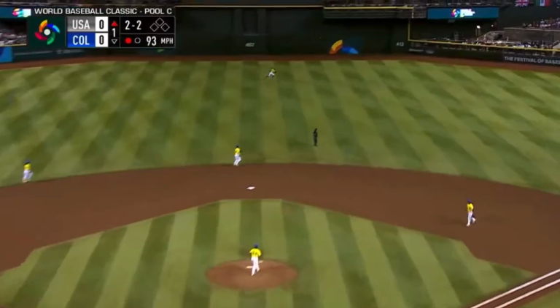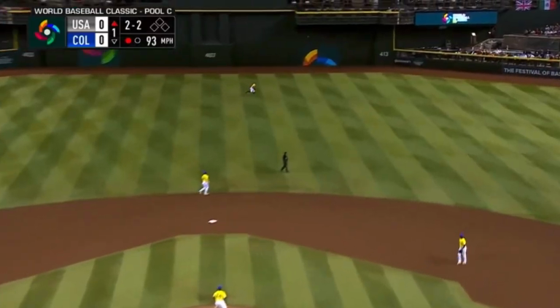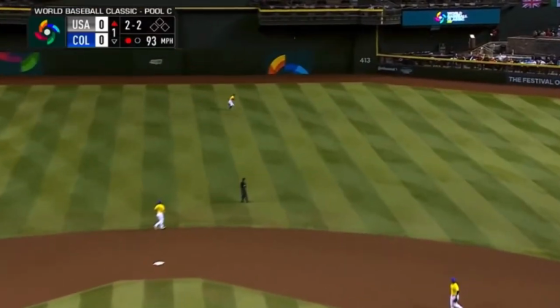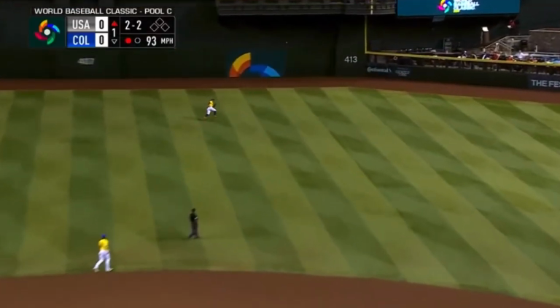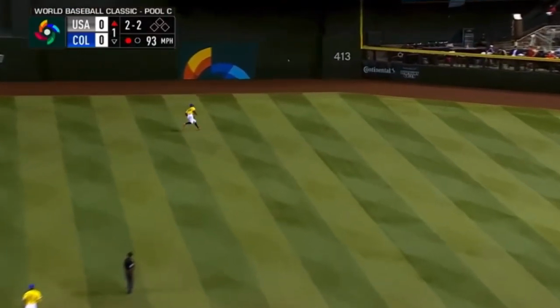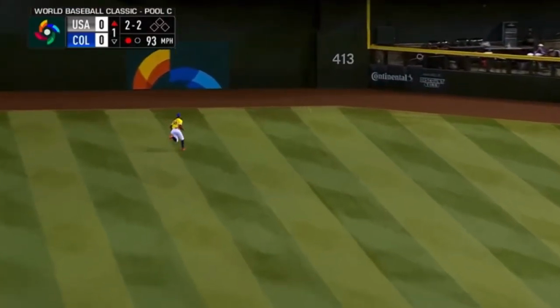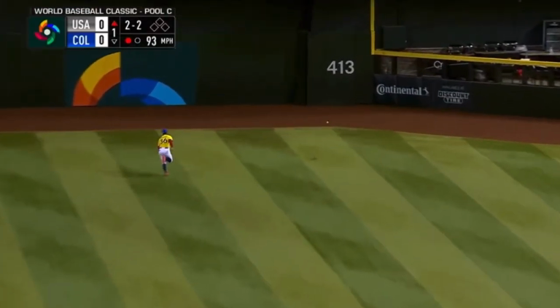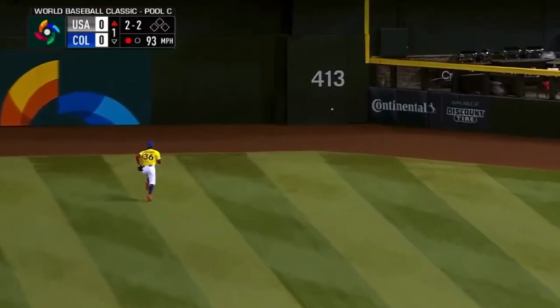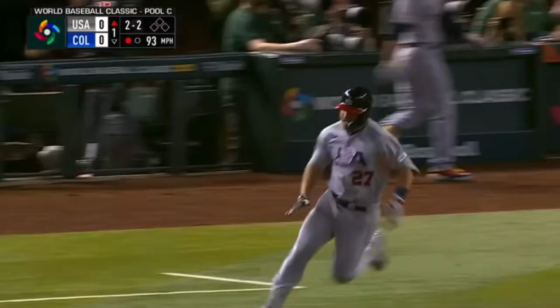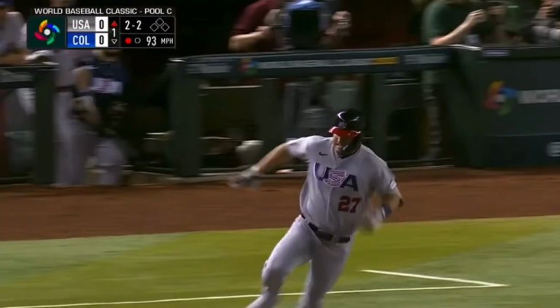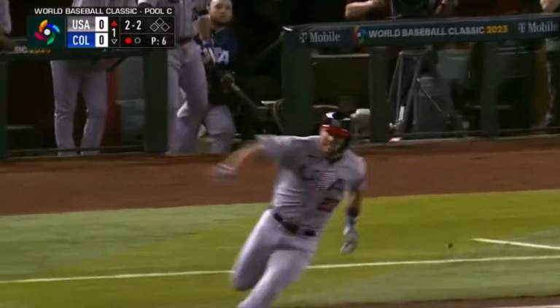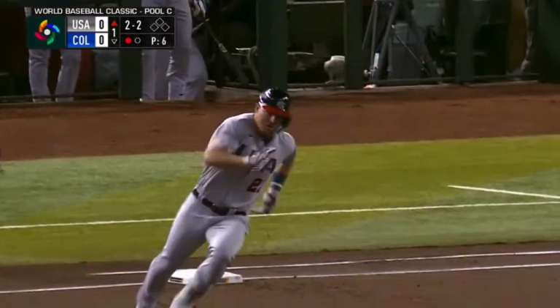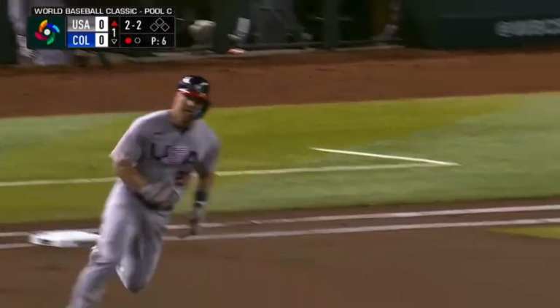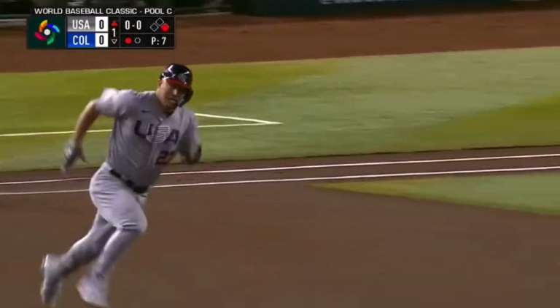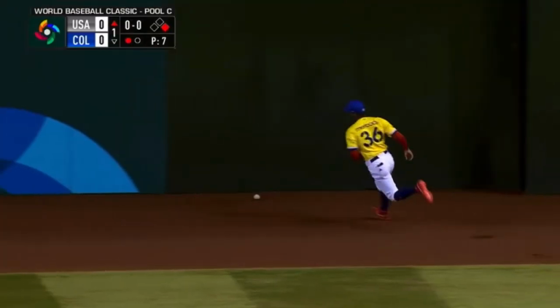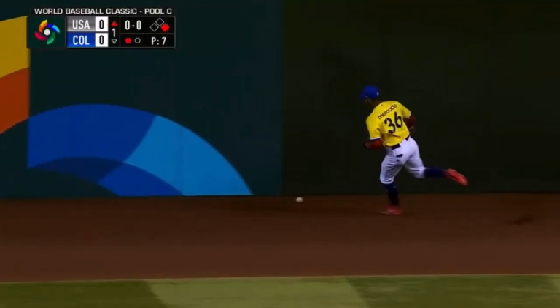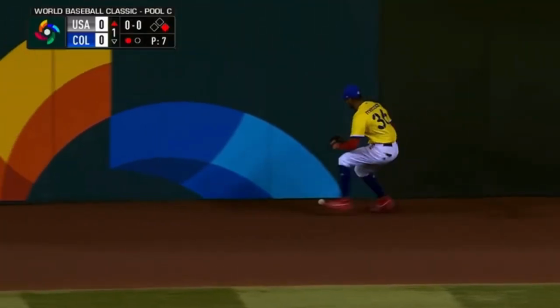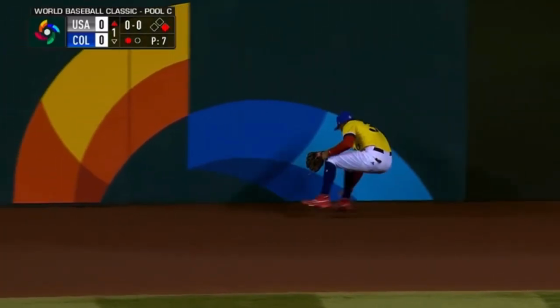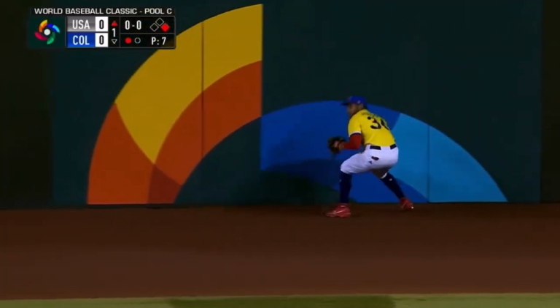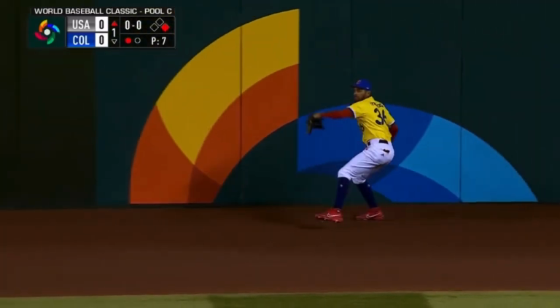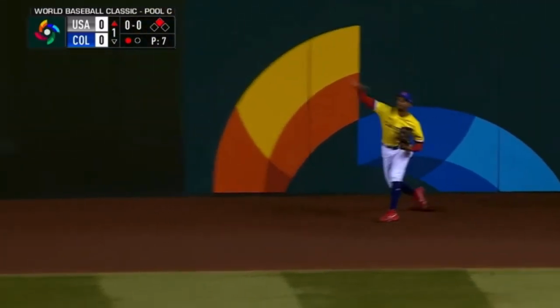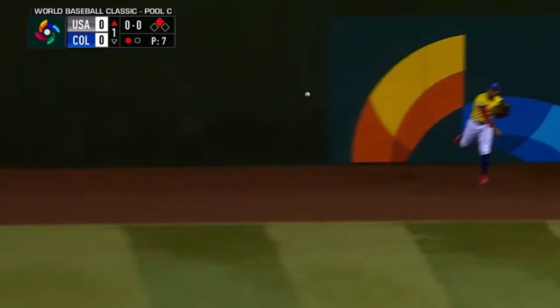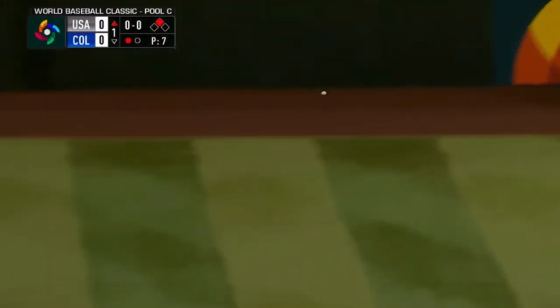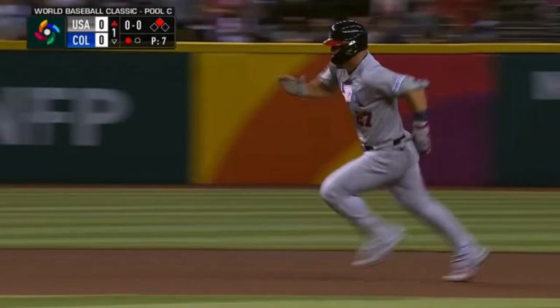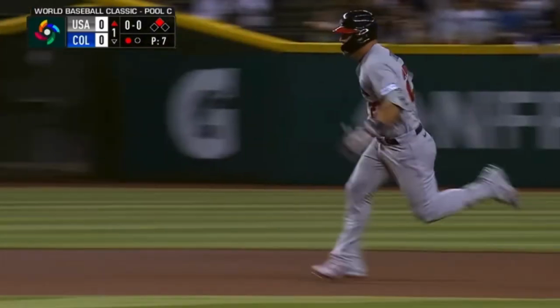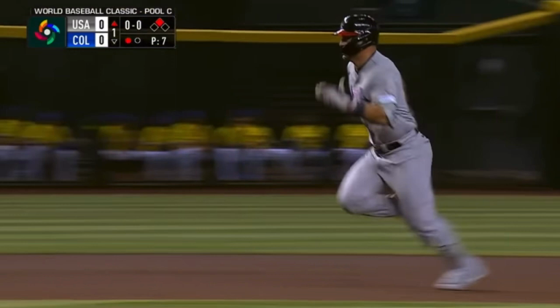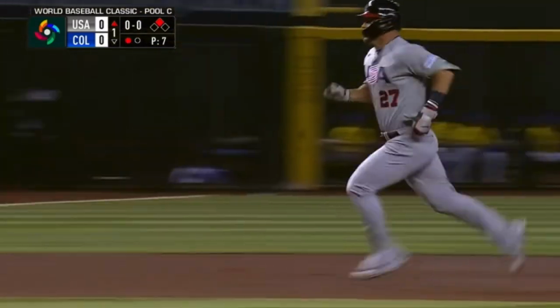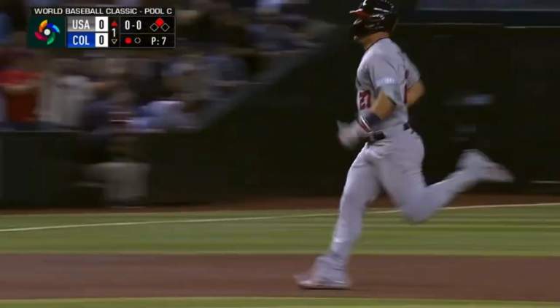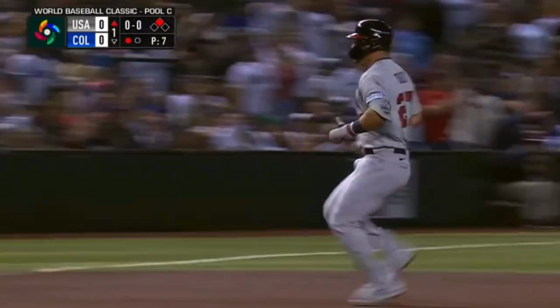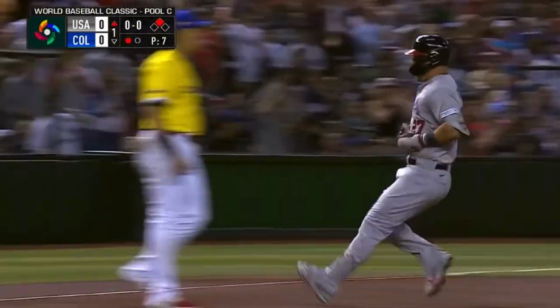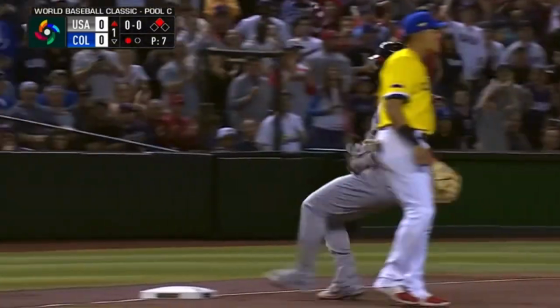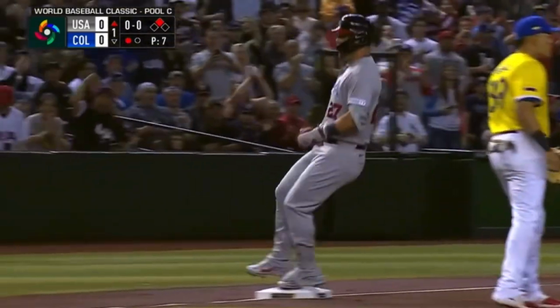Trout in the gap! Trout in the gap! And that's going to go to the wall — Trout's thinking three. It bangs around off the warning track, he's around second, easily to third — with a triple!